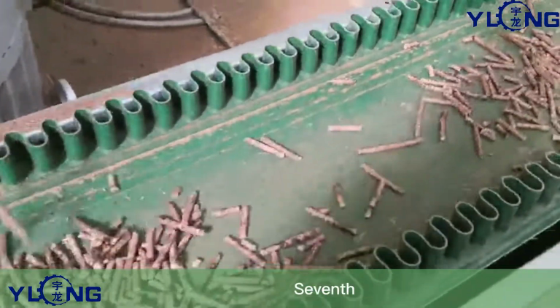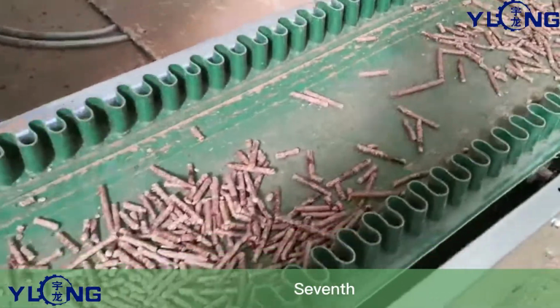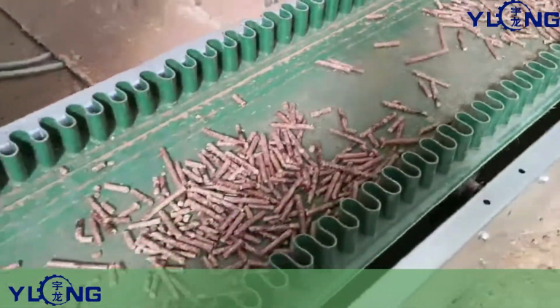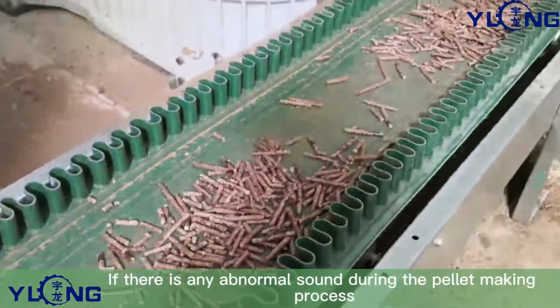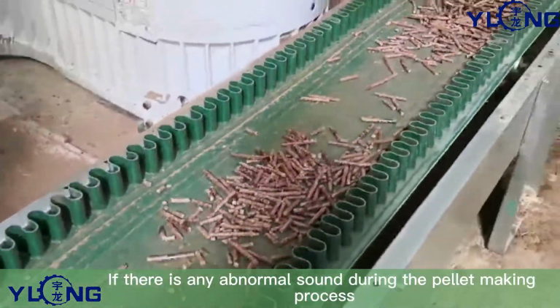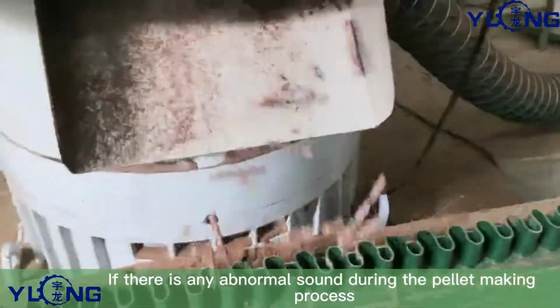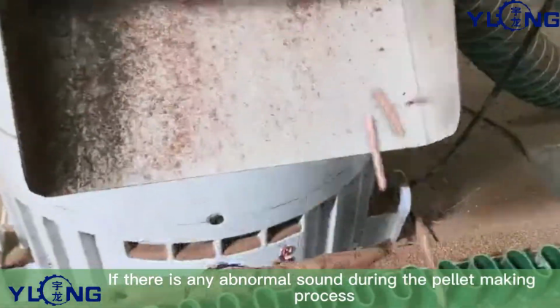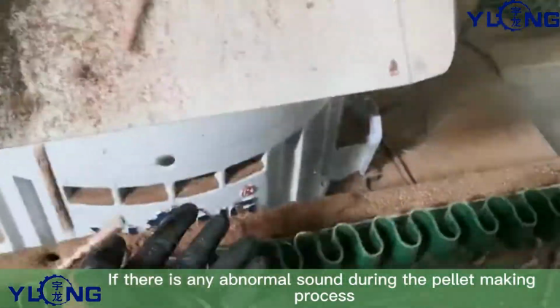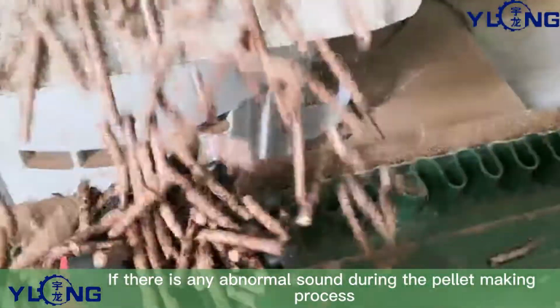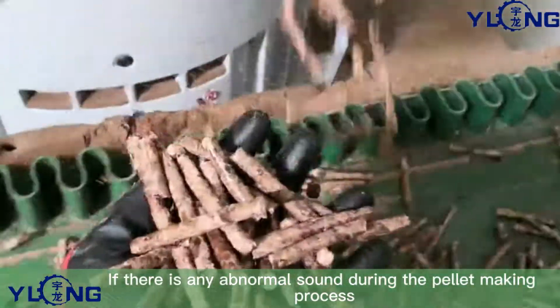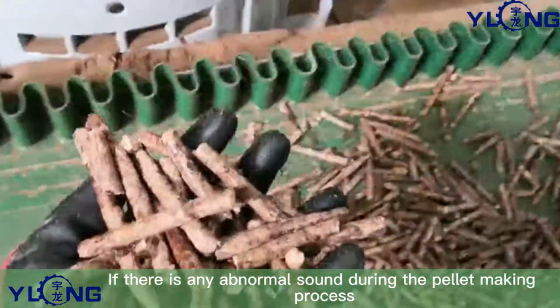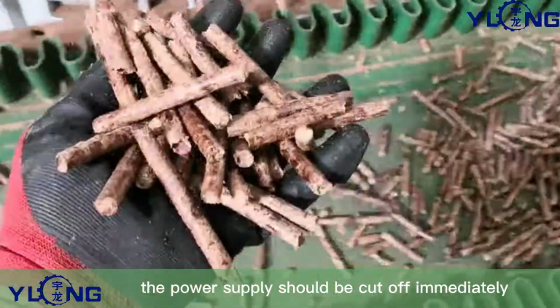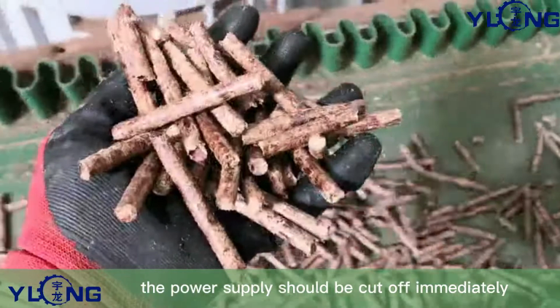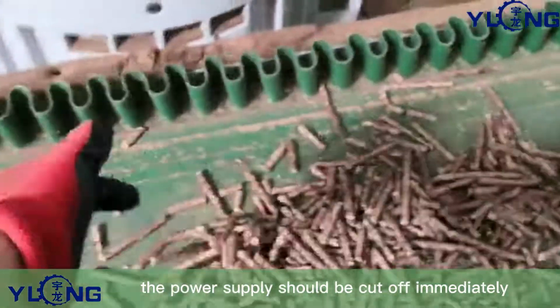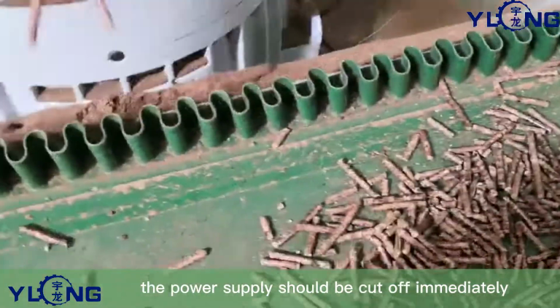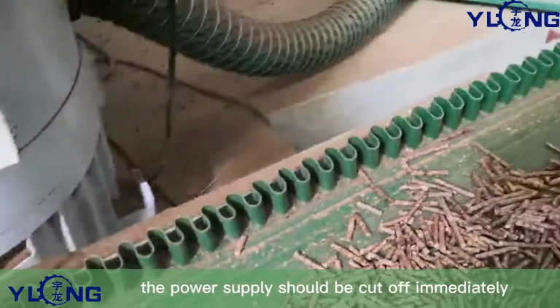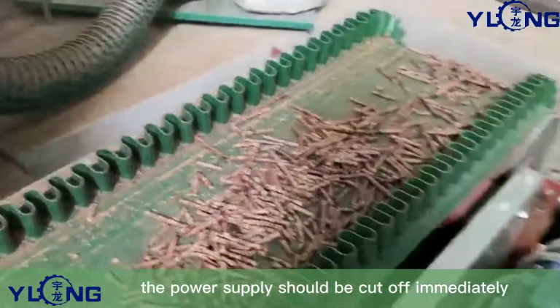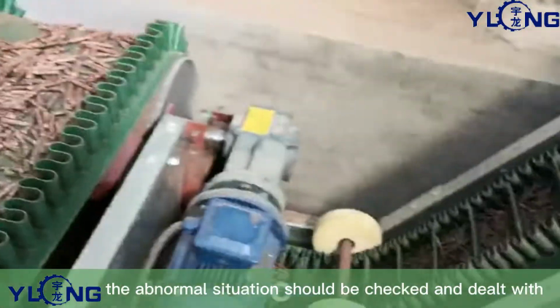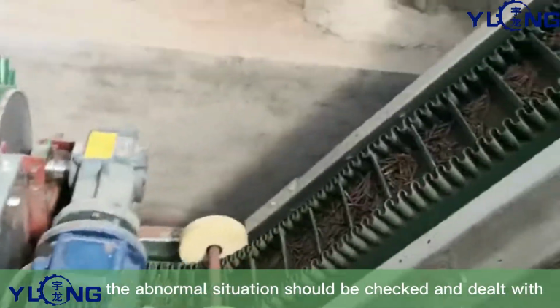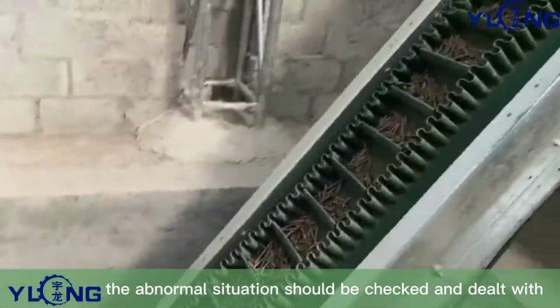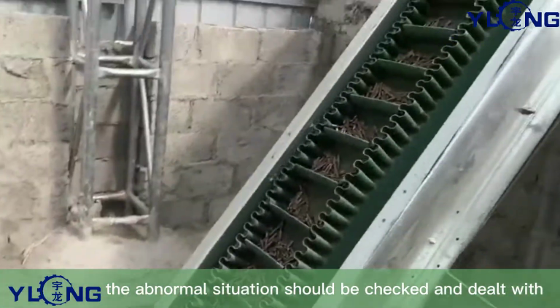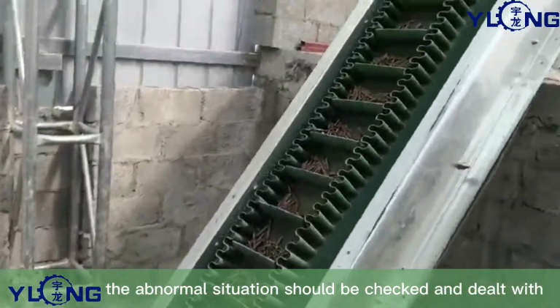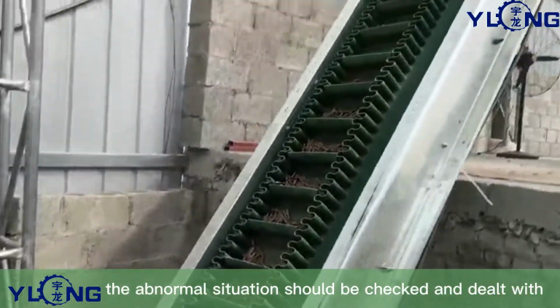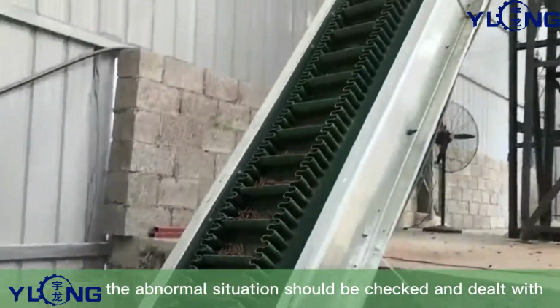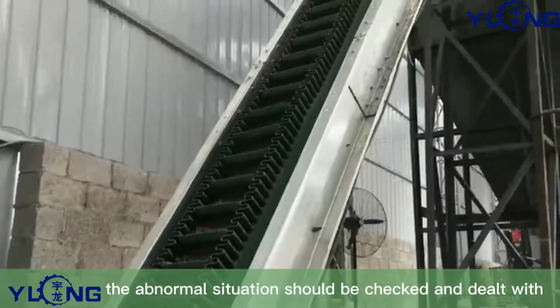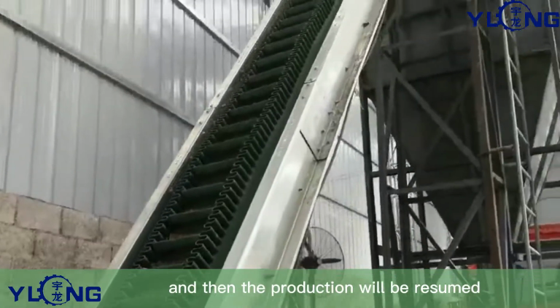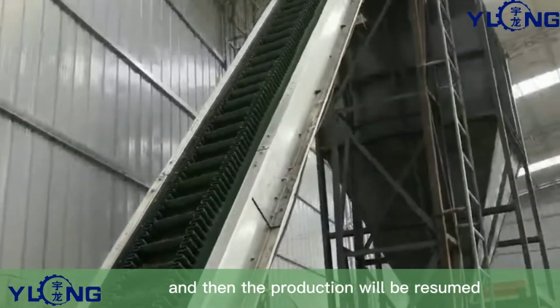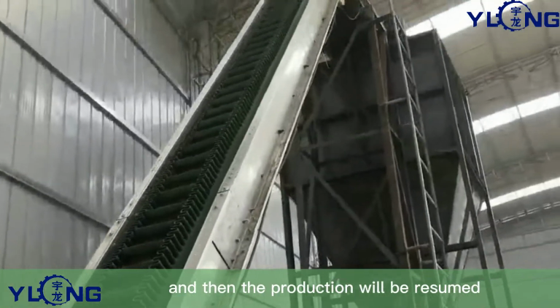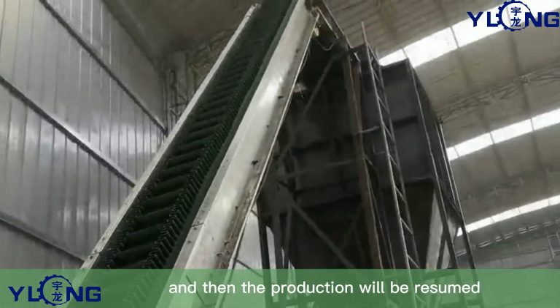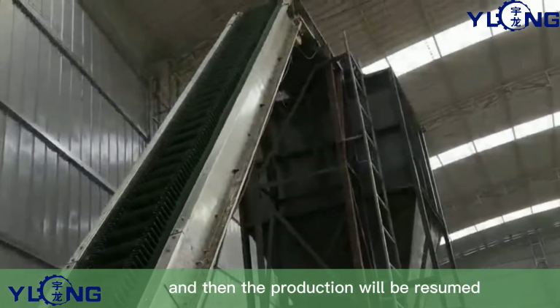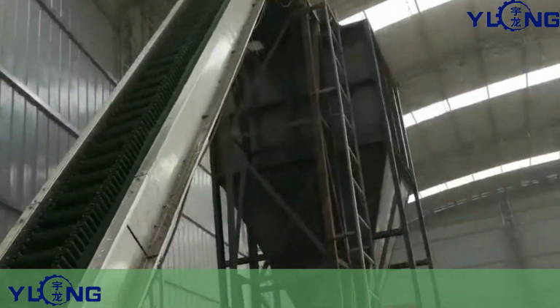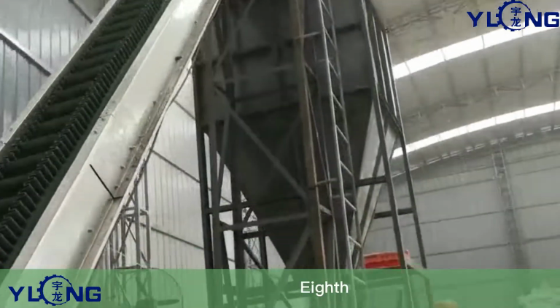Seventh, if there is any abnormal sound during the pellet making process, the power supply should be cut off immediately, the abnormal situation should be inspected and dealt with, and then the production will be resumed.